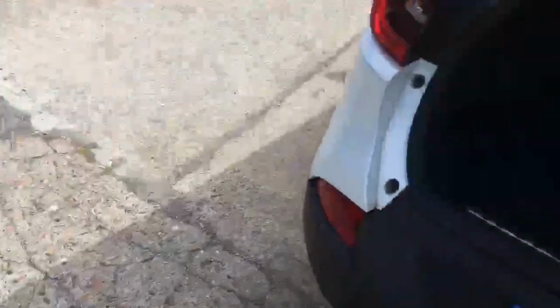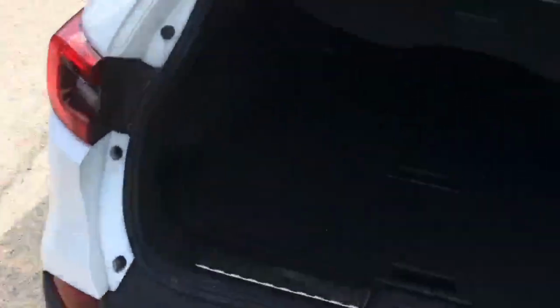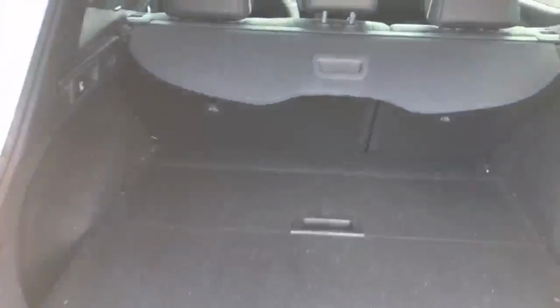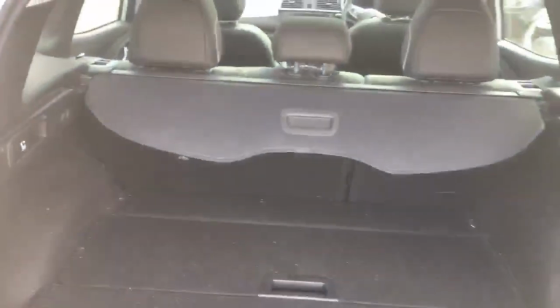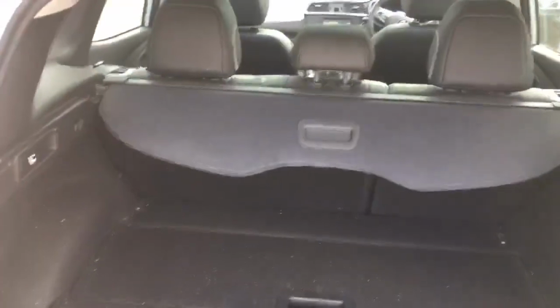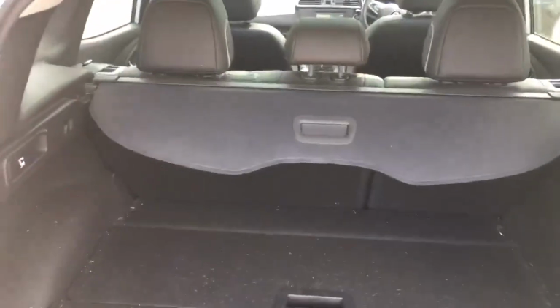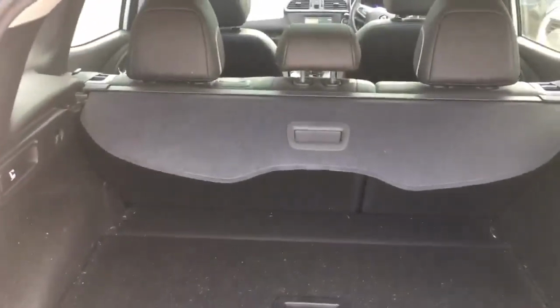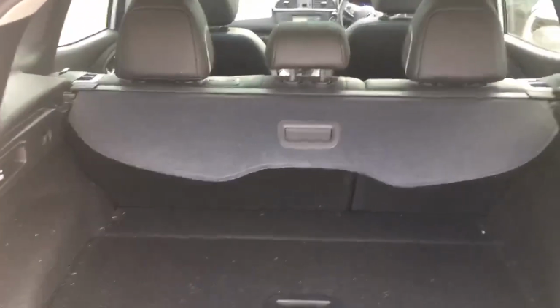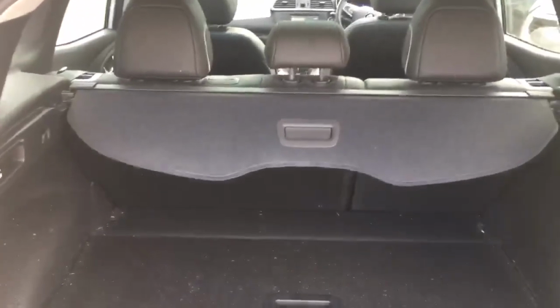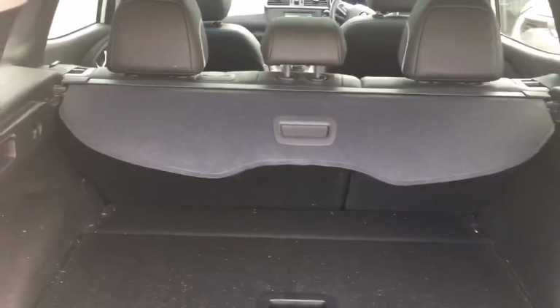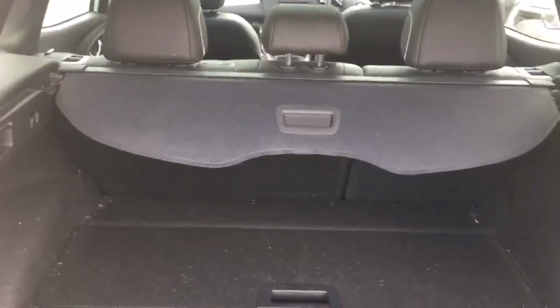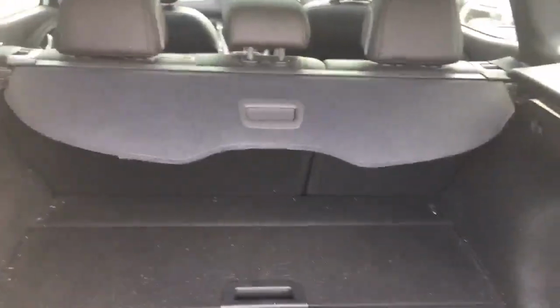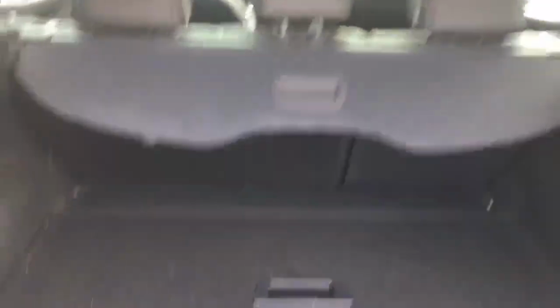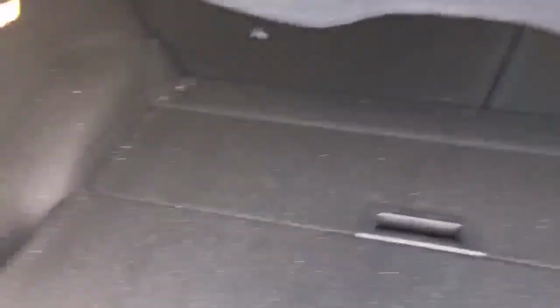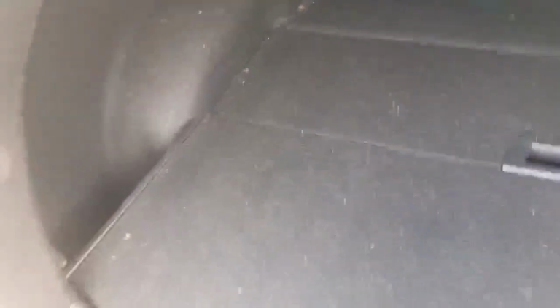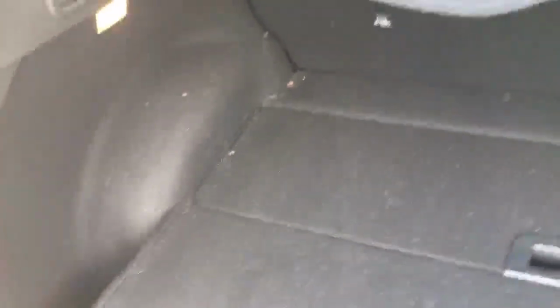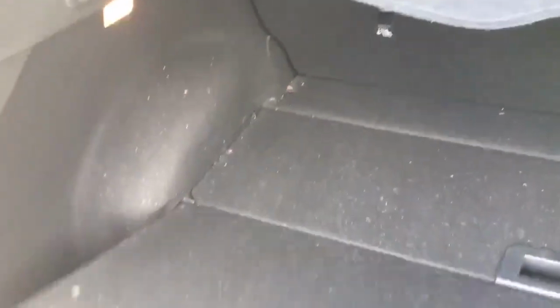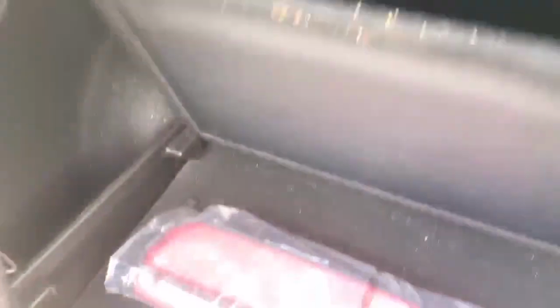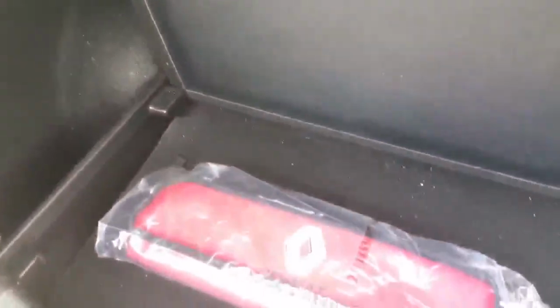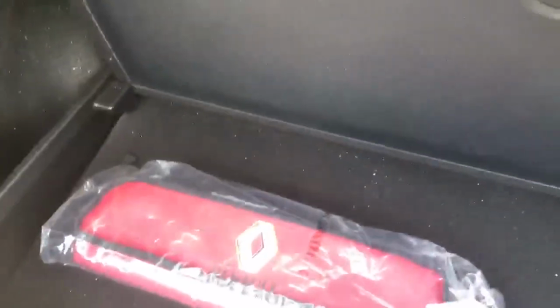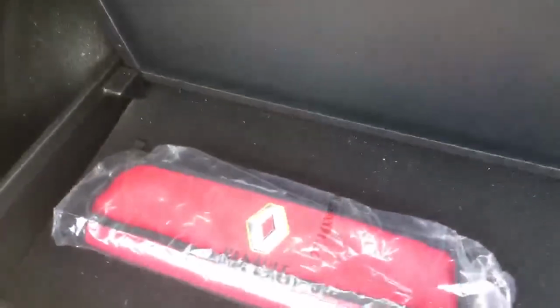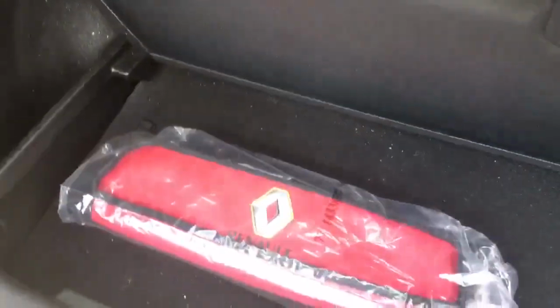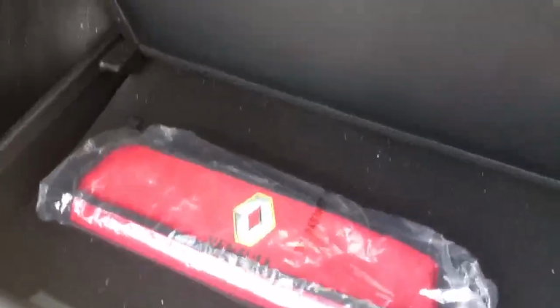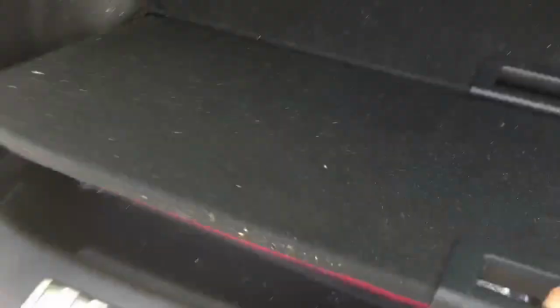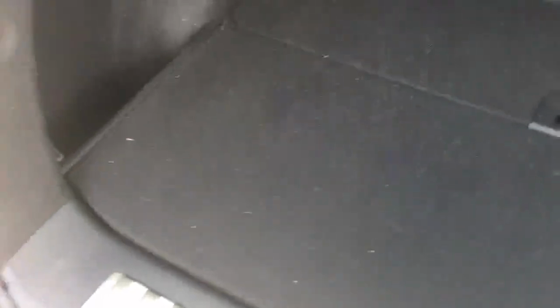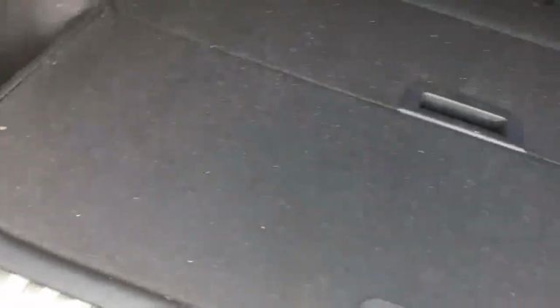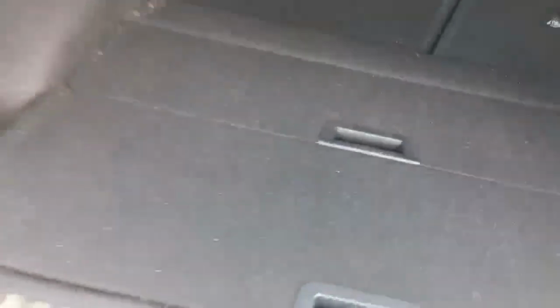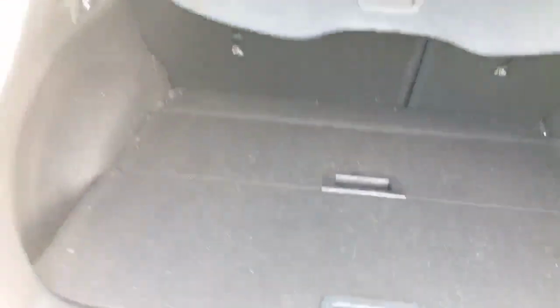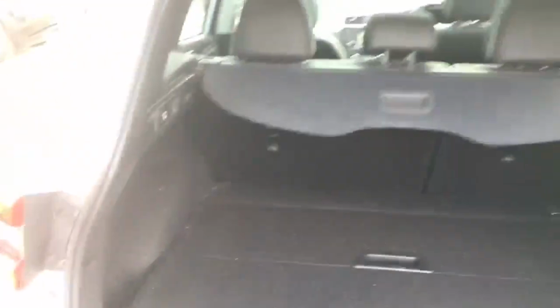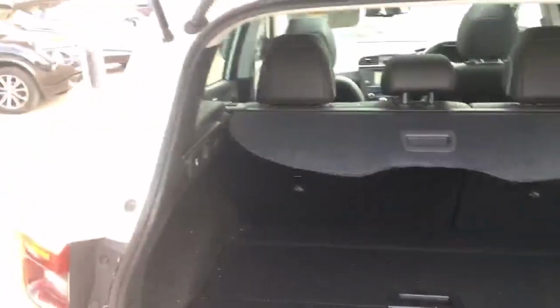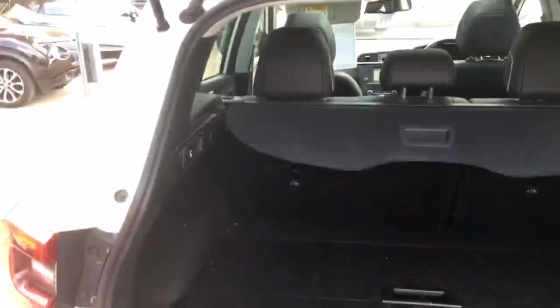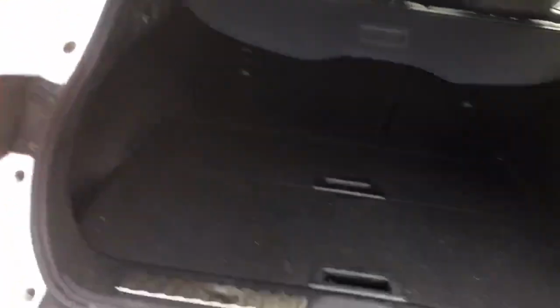There's a nice size boot with plenty of storage, and it comes with a split level where you can store things underneath. It does need a good valet, which will obviously be done prior to the vehicle being sold.